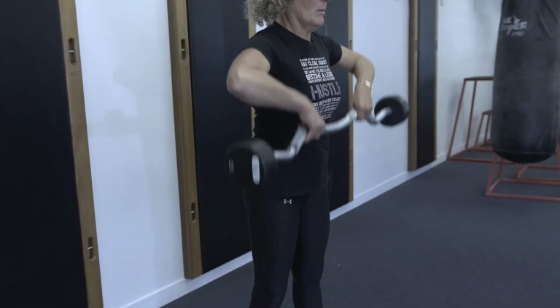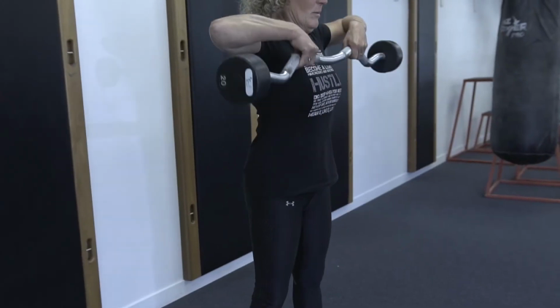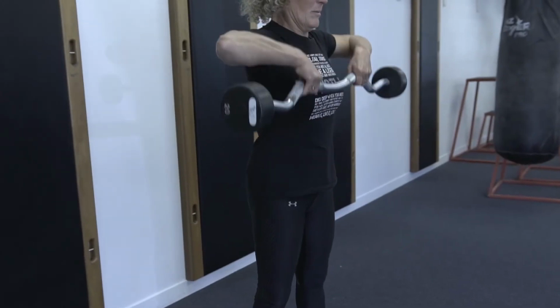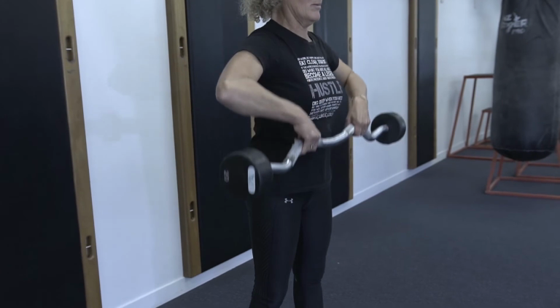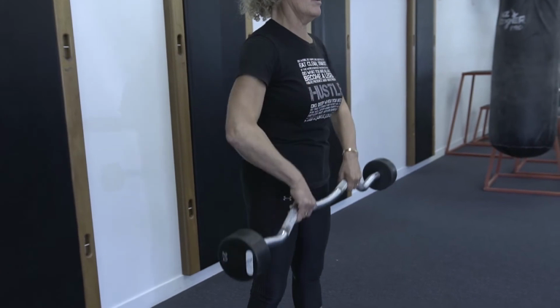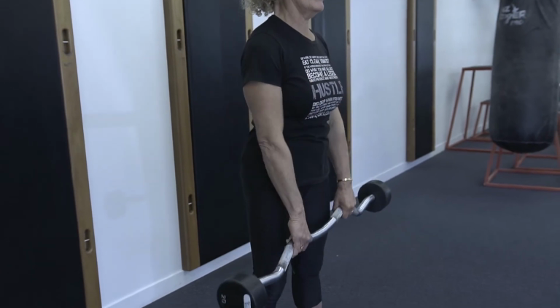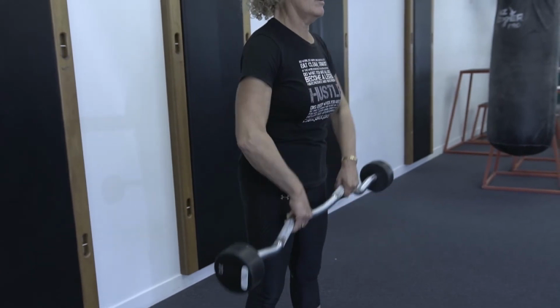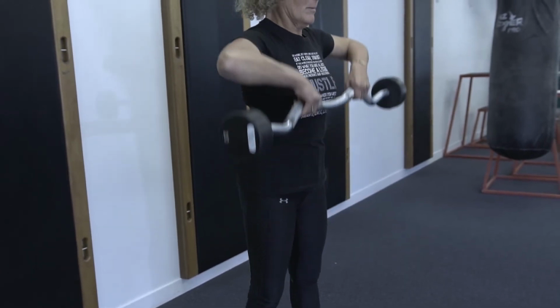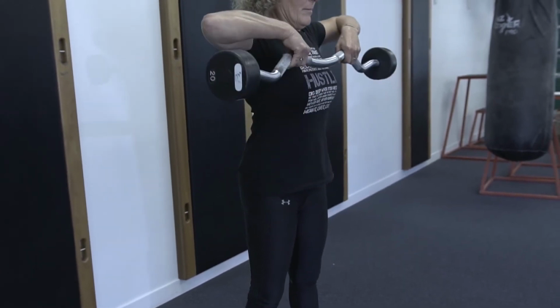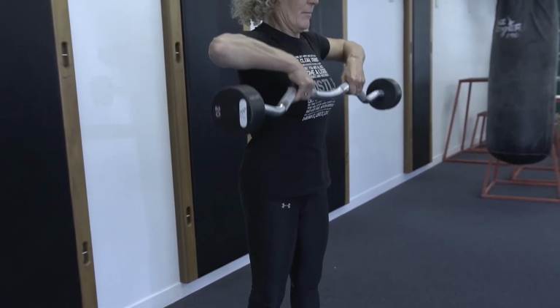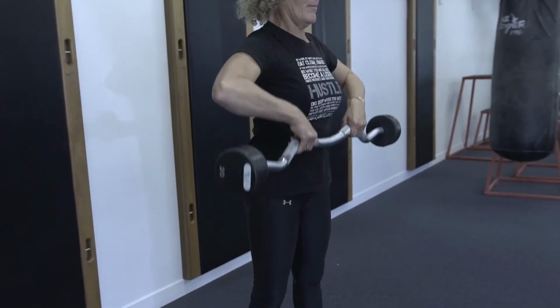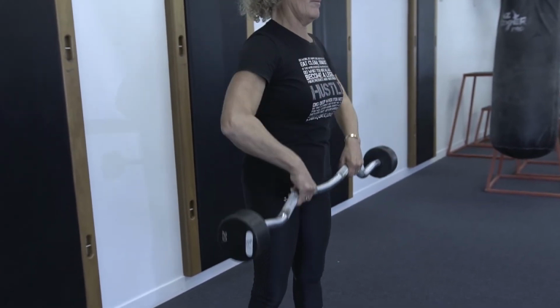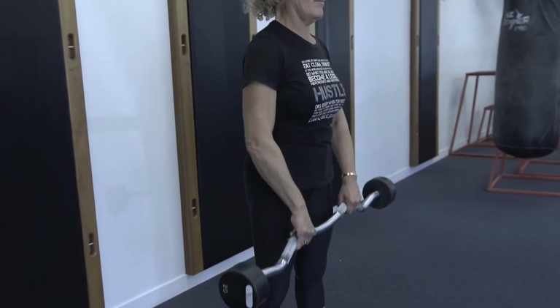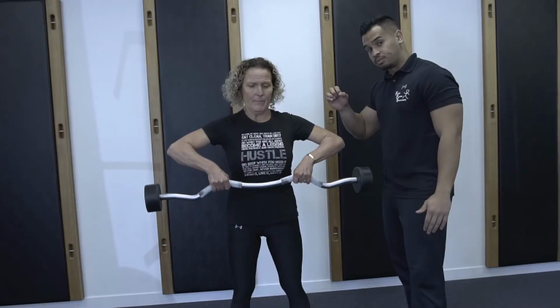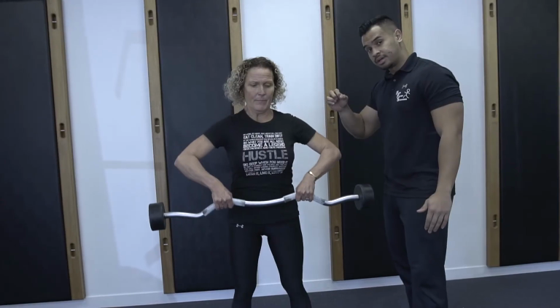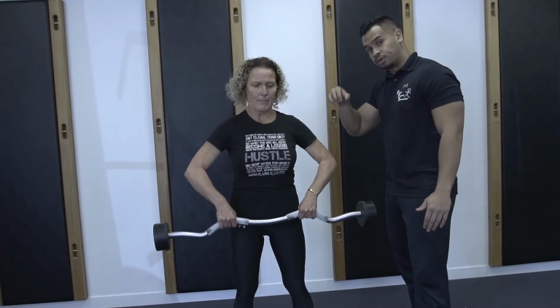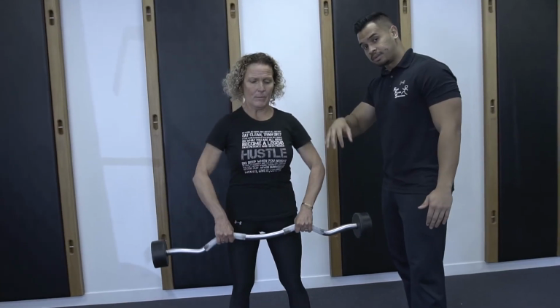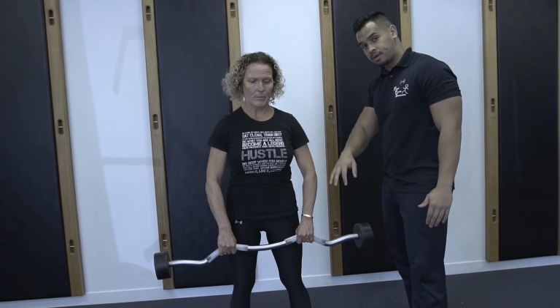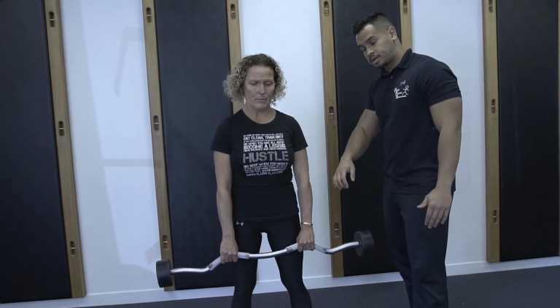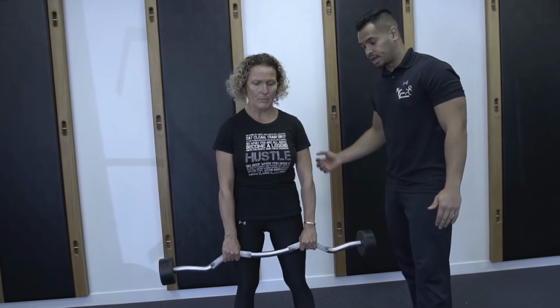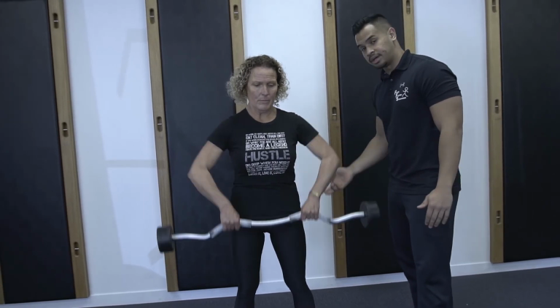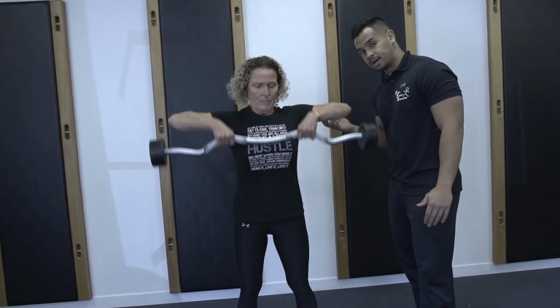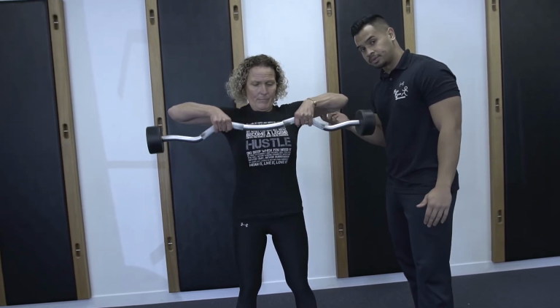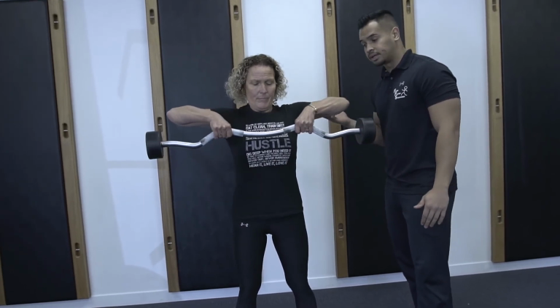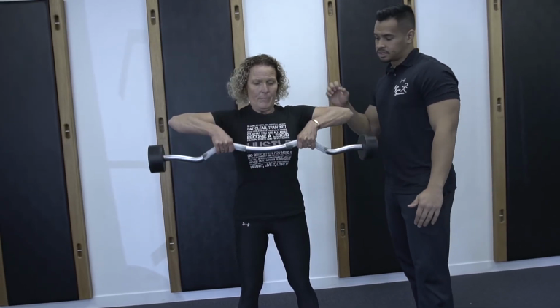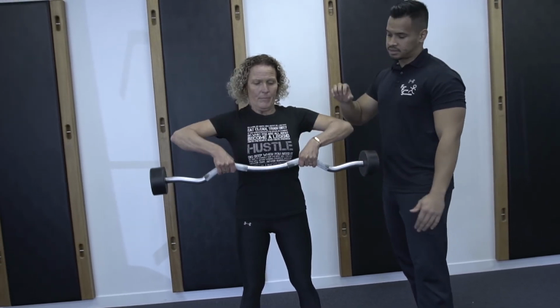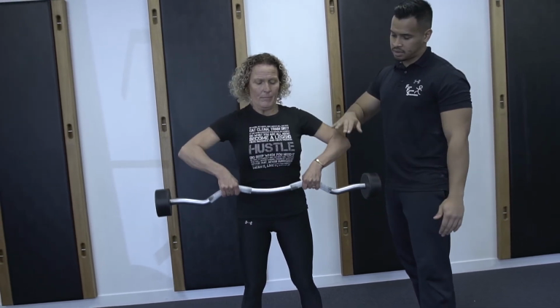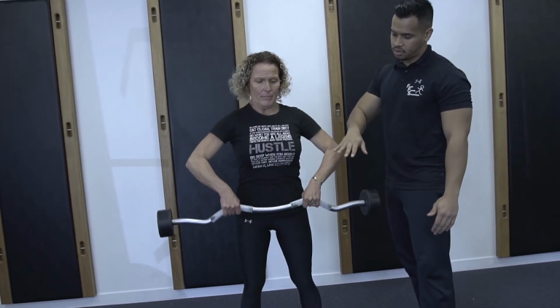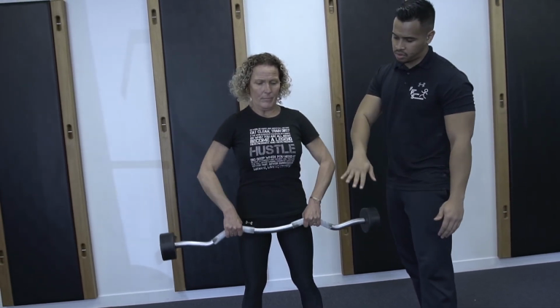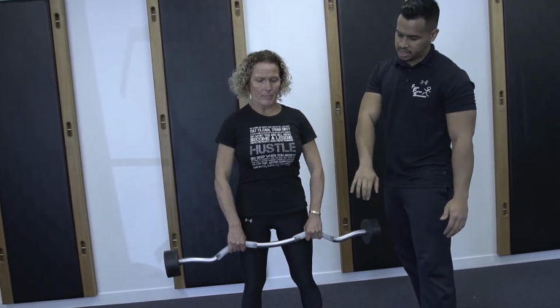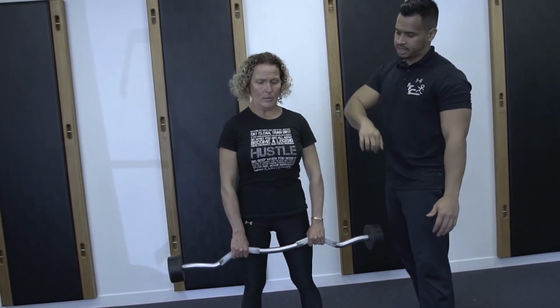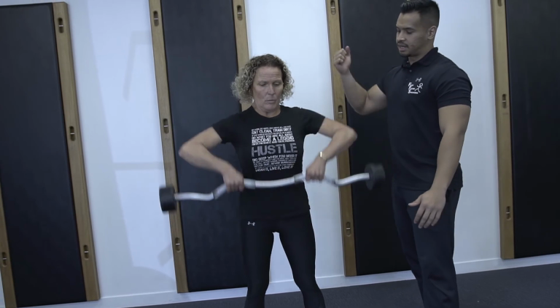So nice and slow — about three seconds coming down and fast coming up. And also the breathing: breathe in coming down and breathe out coming up. So nice and slow, and up.